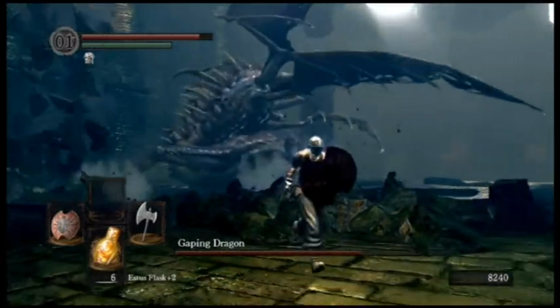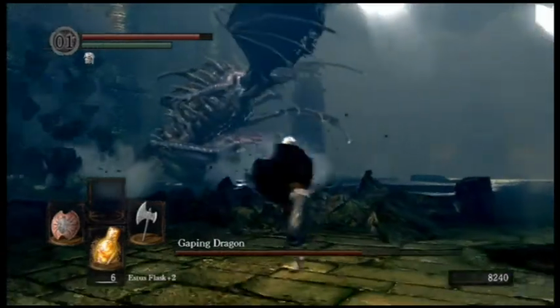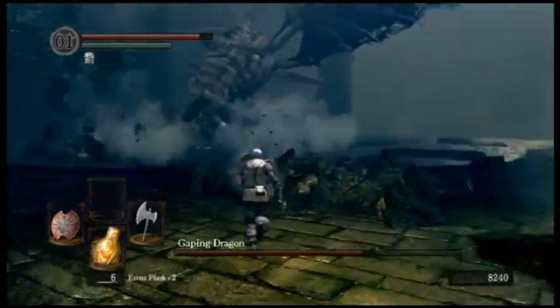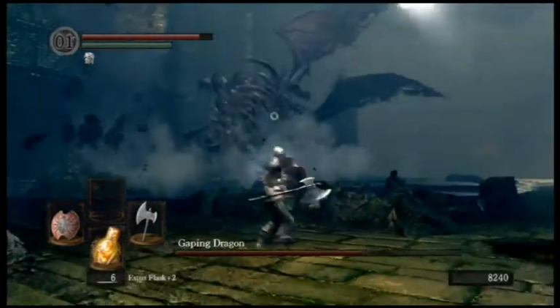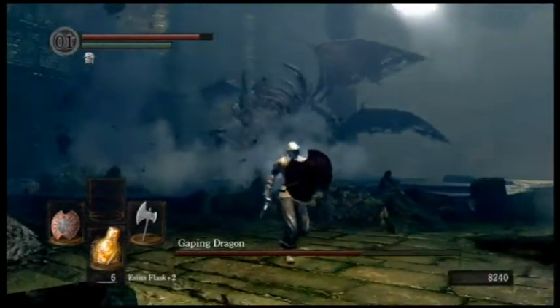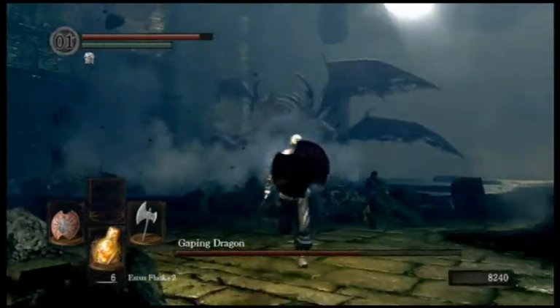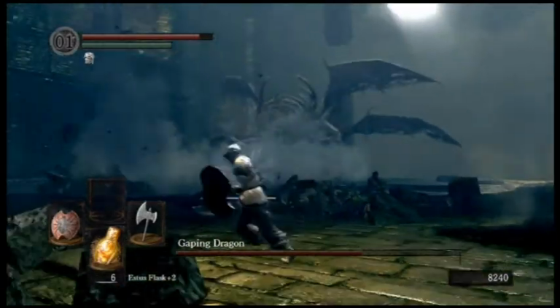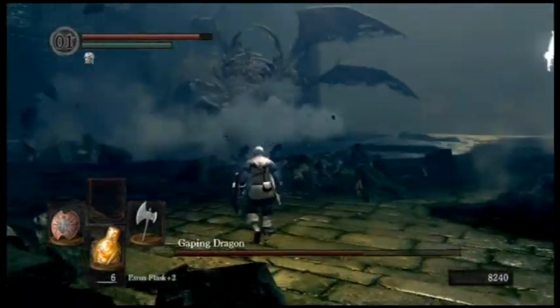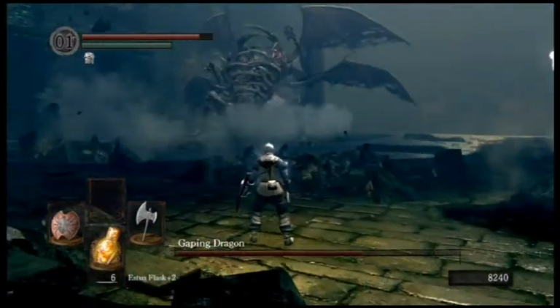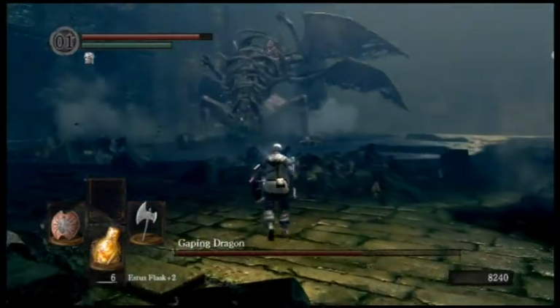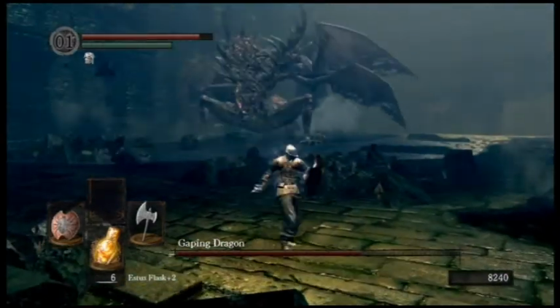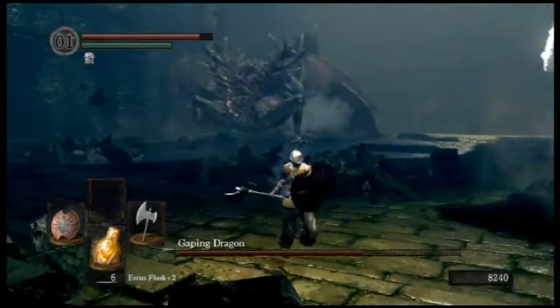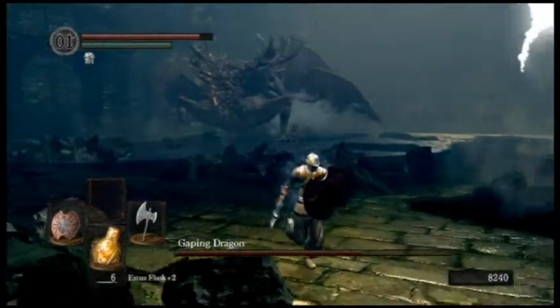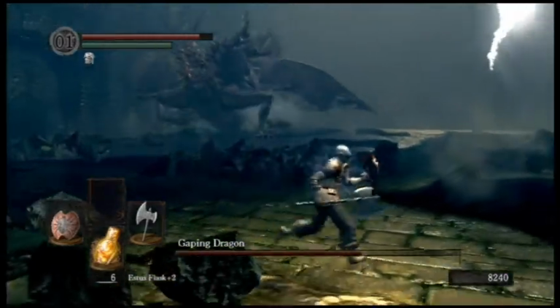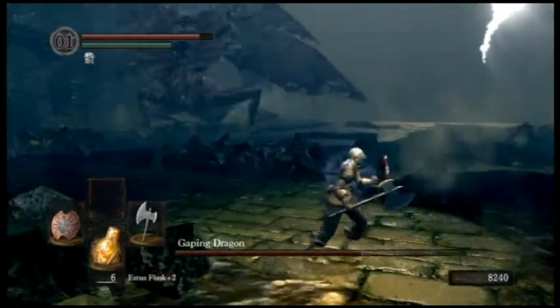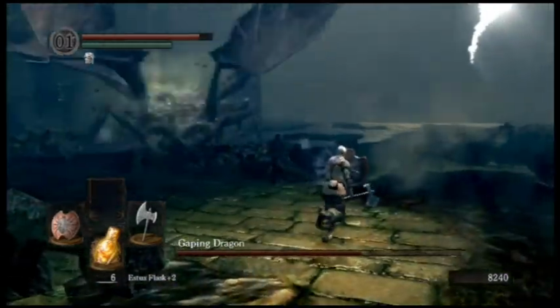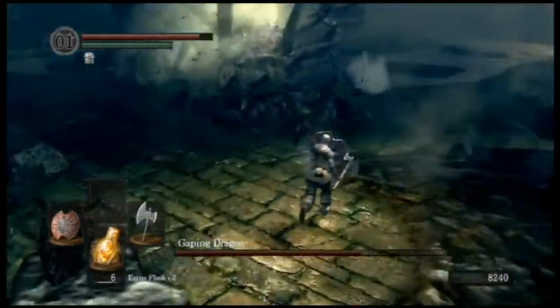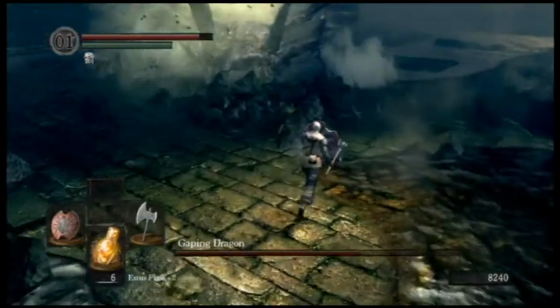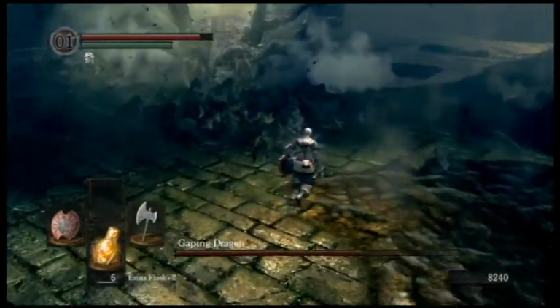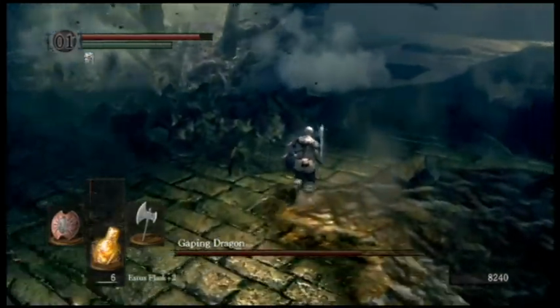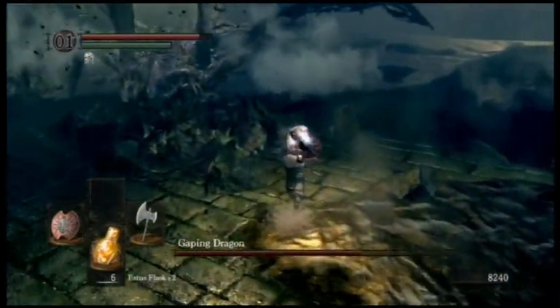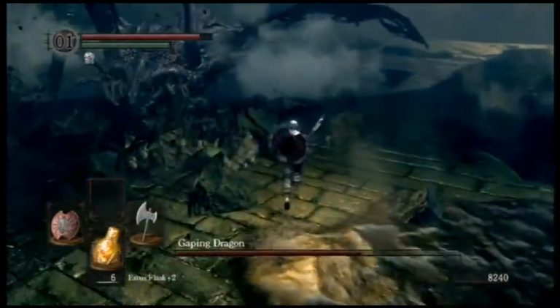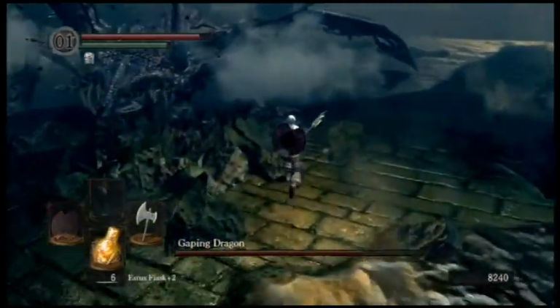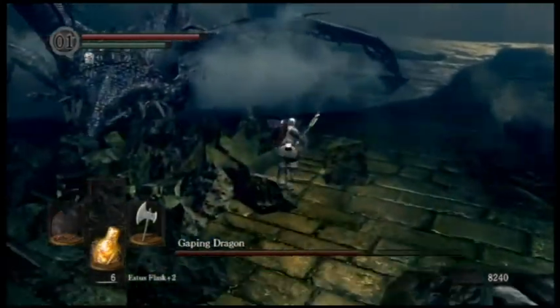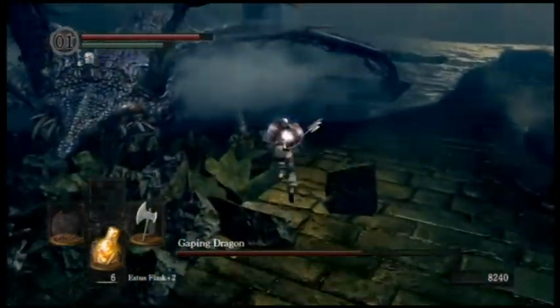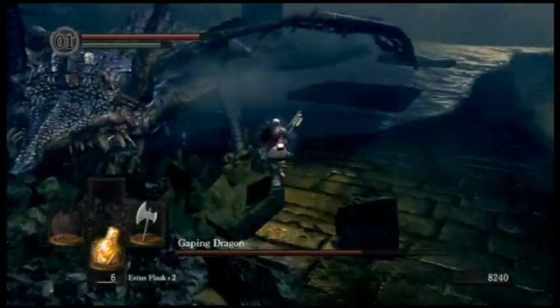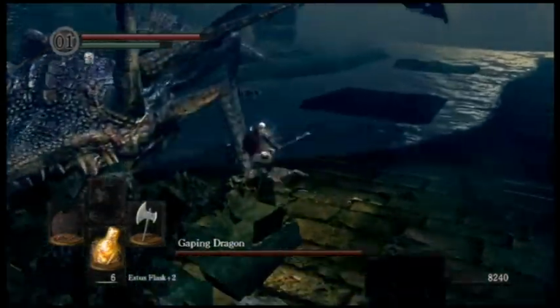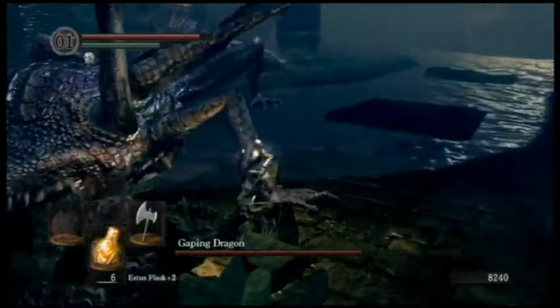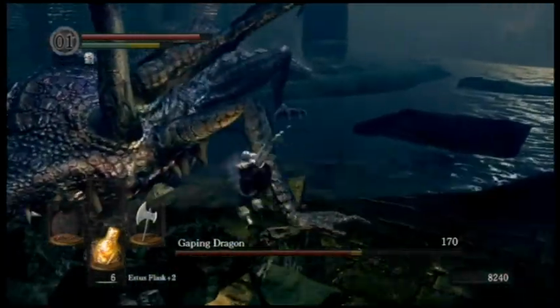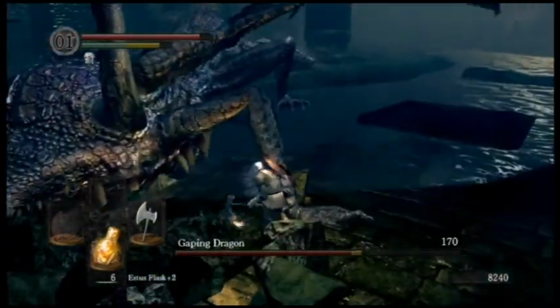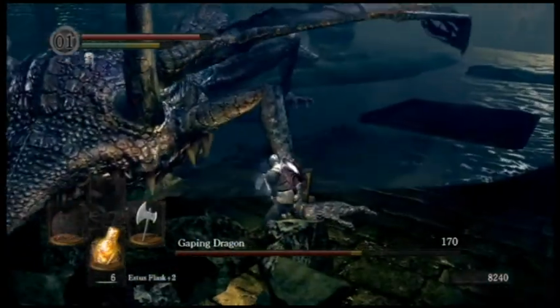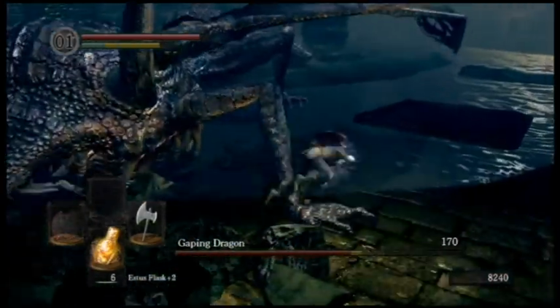That right there is his grabbing move. He will grab you and then drop you inside of his teeth and take out a lot of your health. So you want to be careful of that.